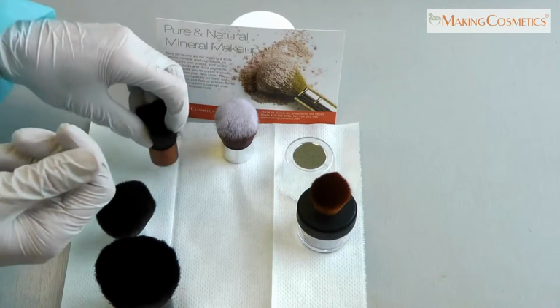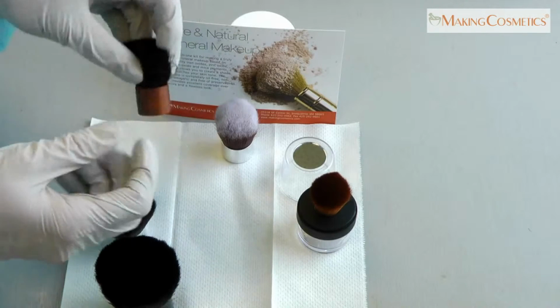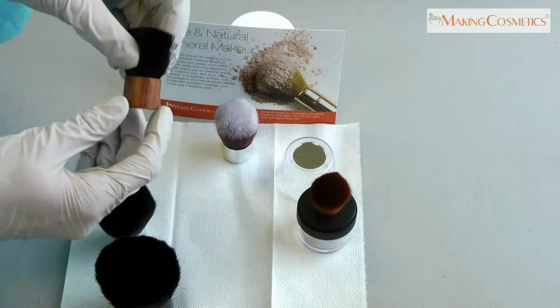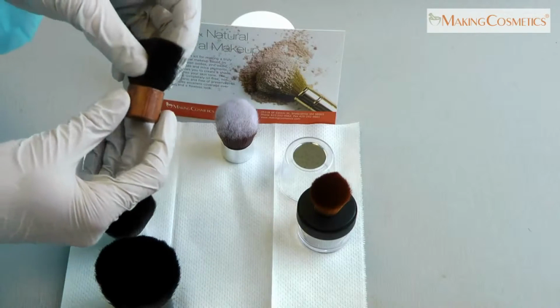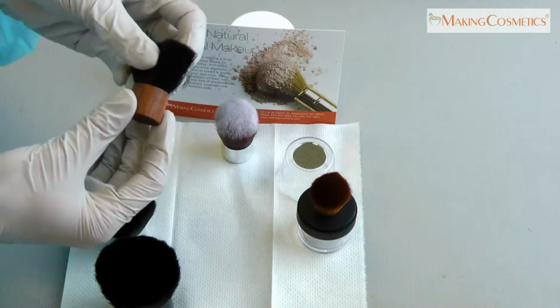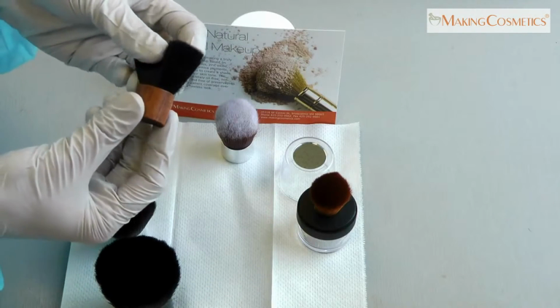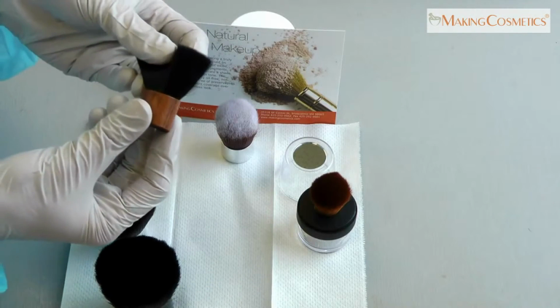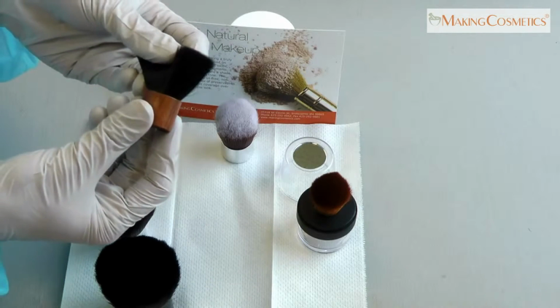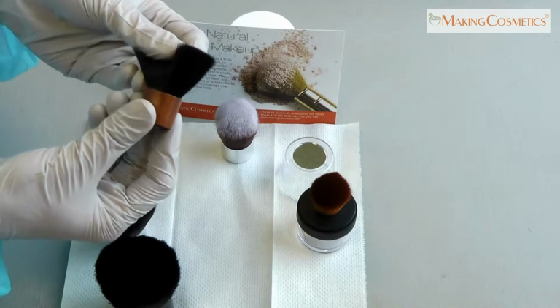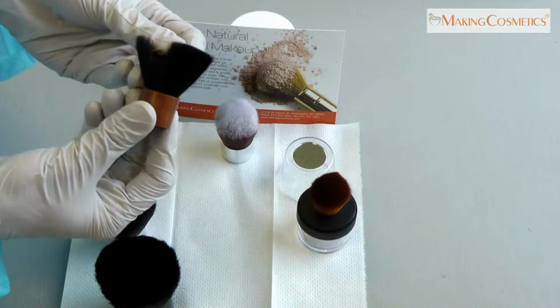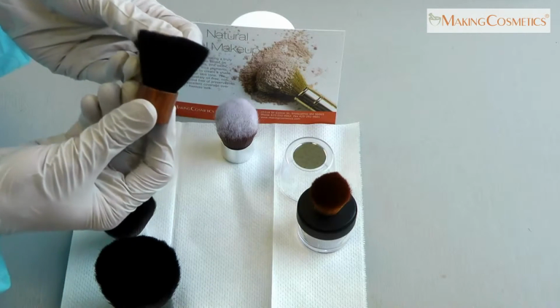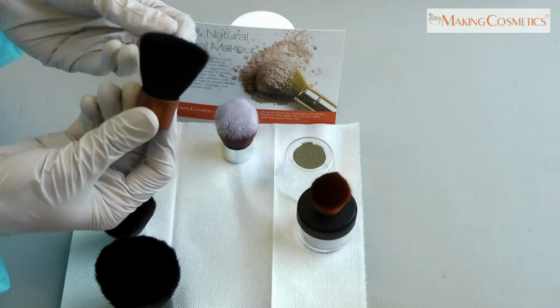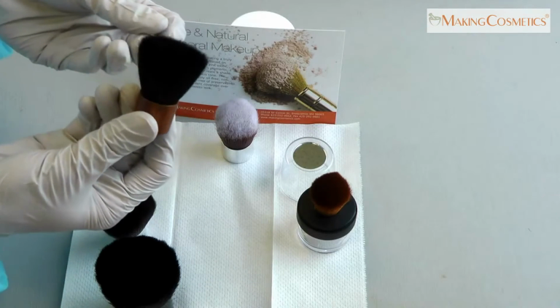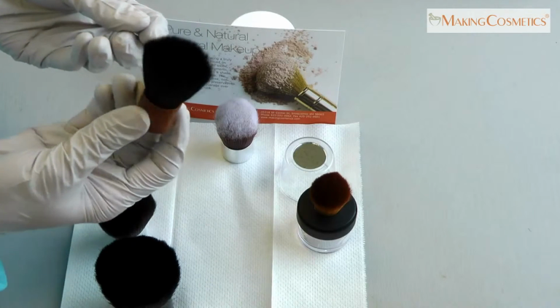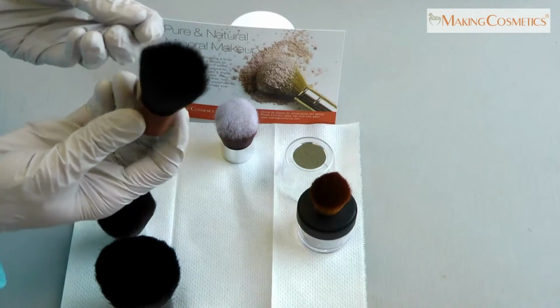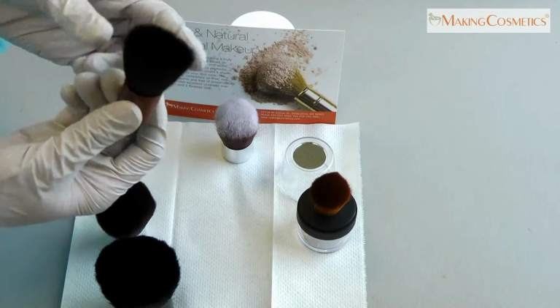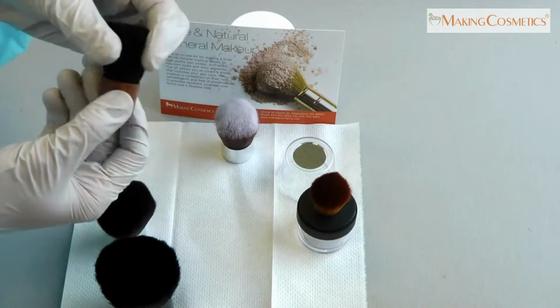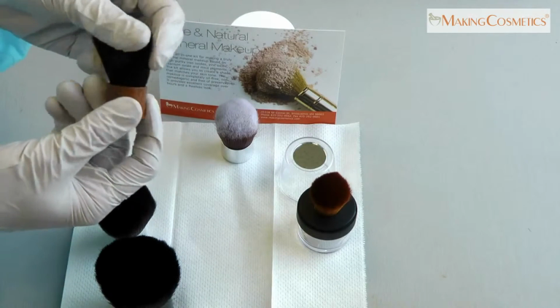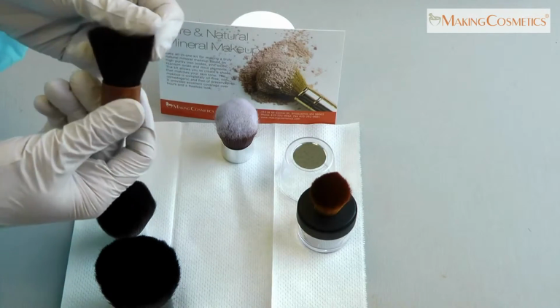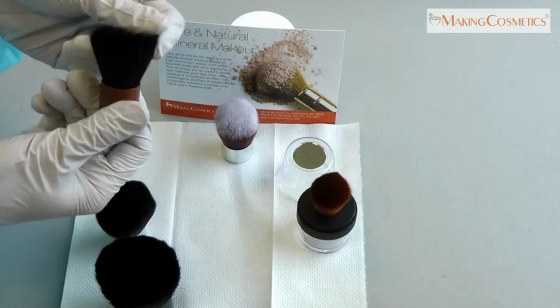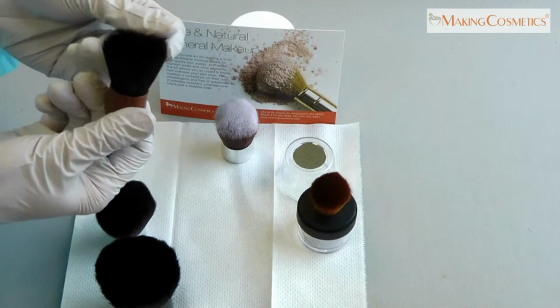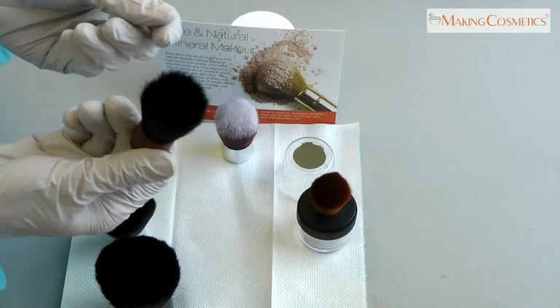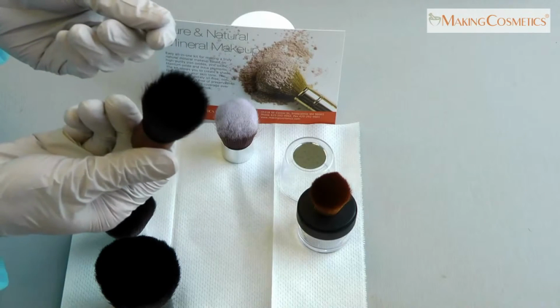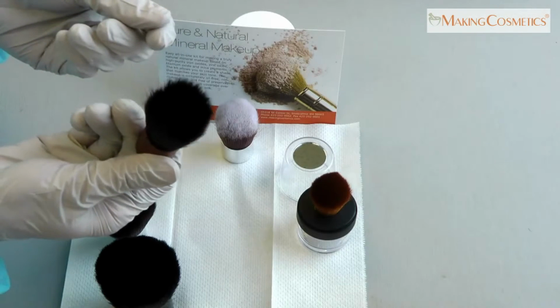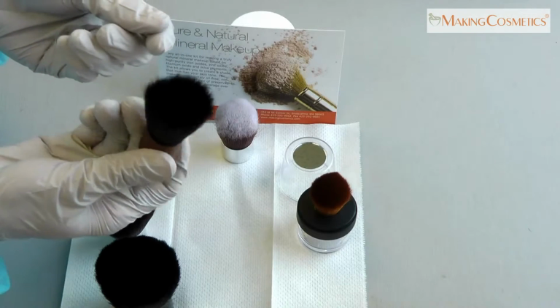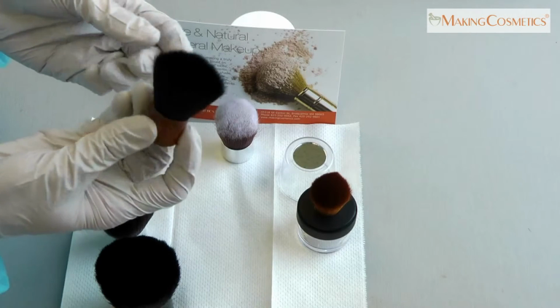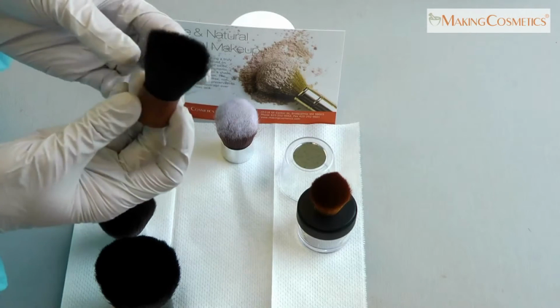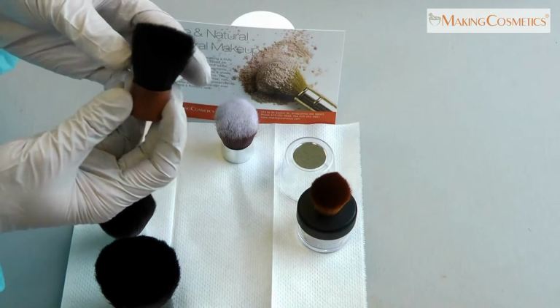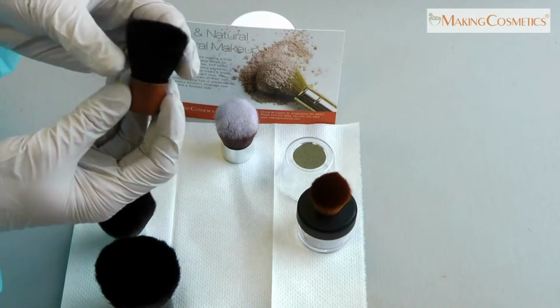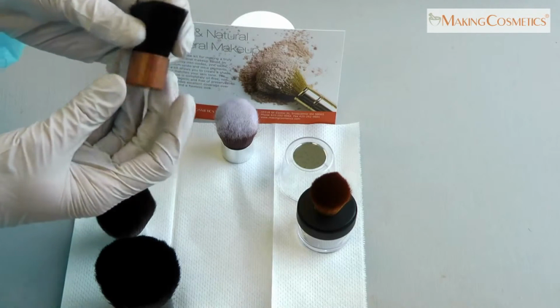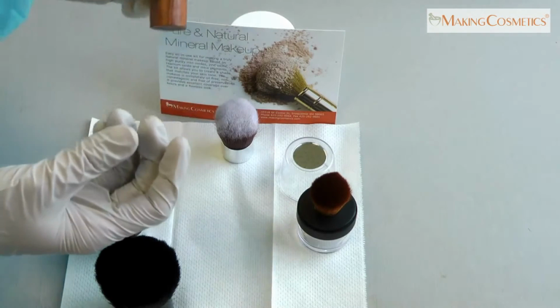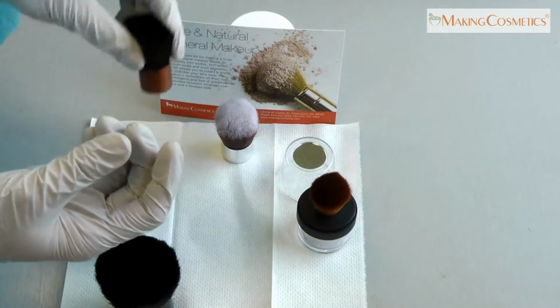This Kabuki has a wood base. It's small and ideal for travel or applying blush, and it's made of natural goat hair.